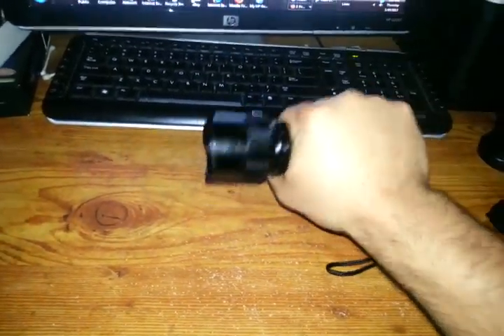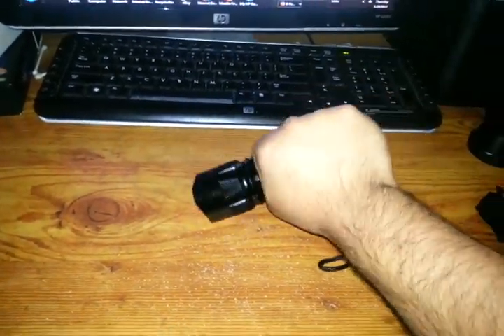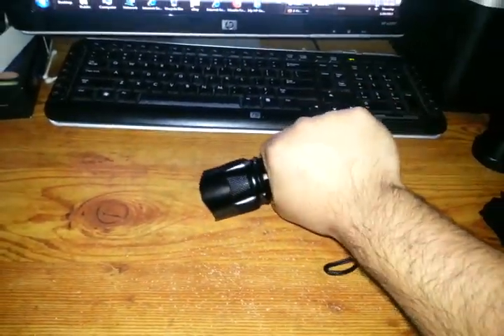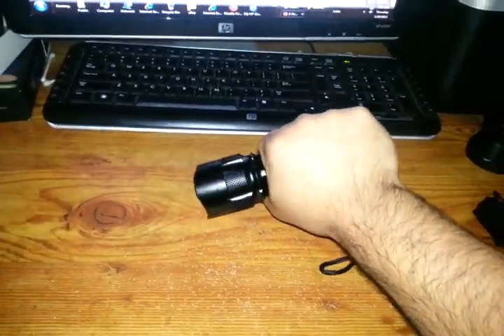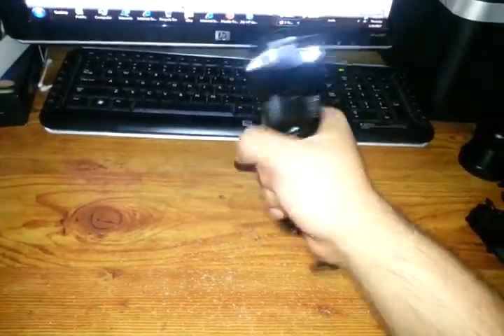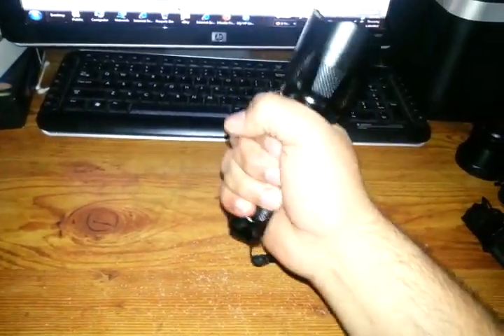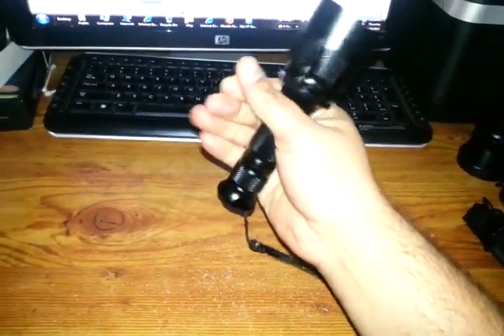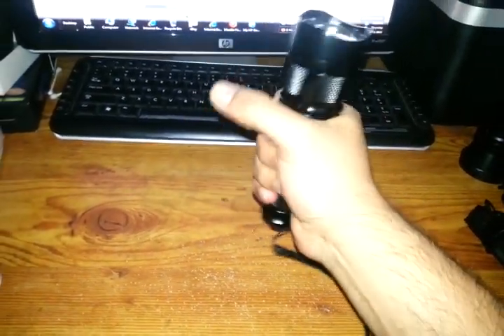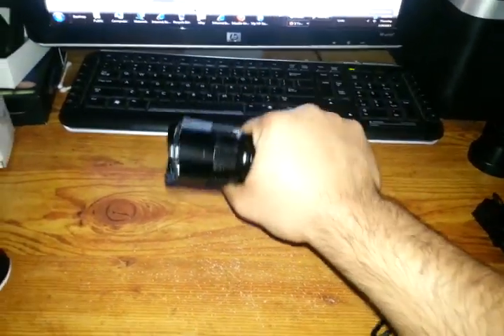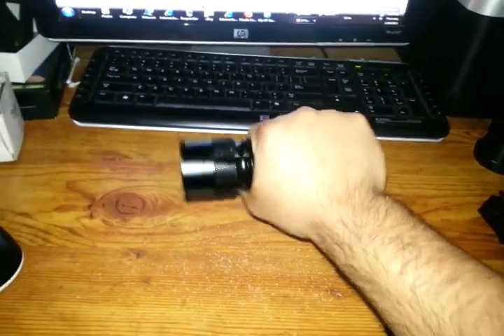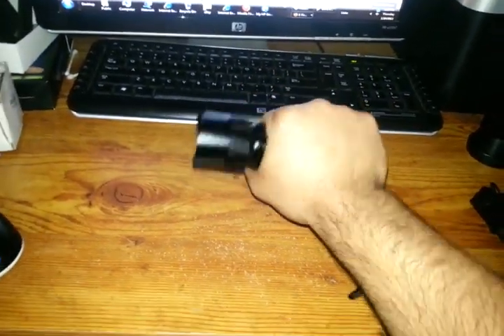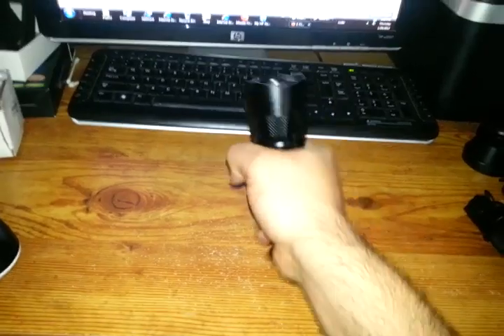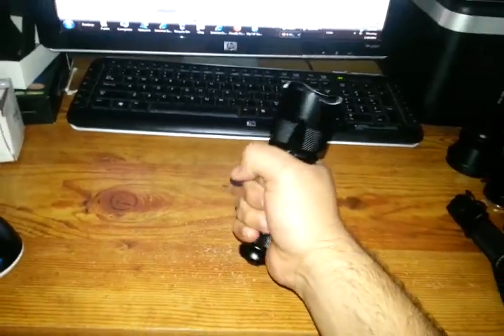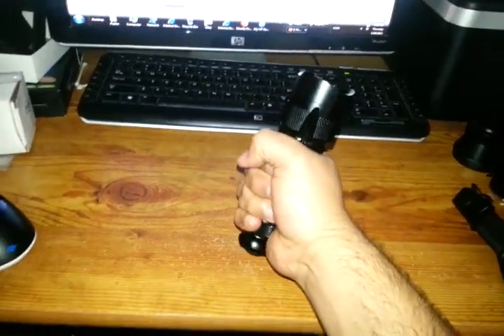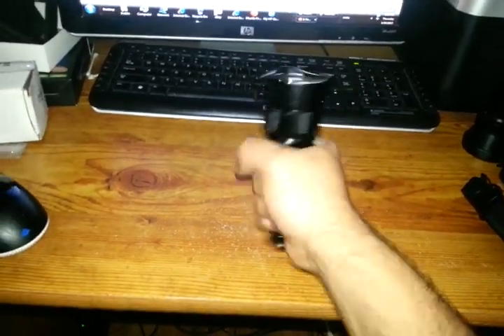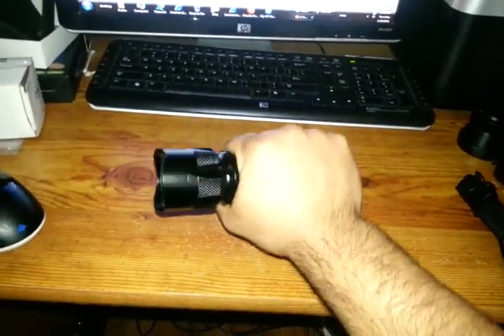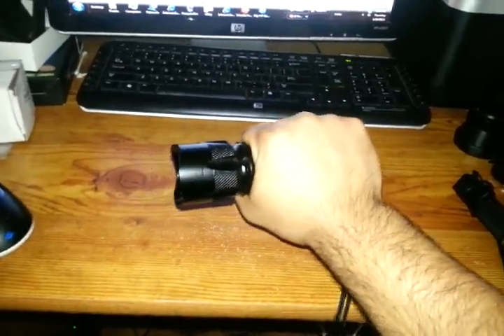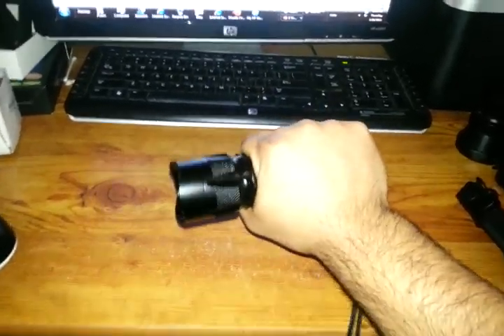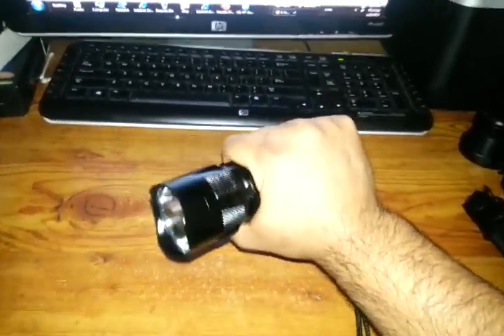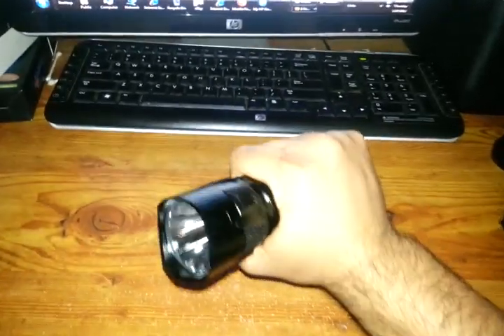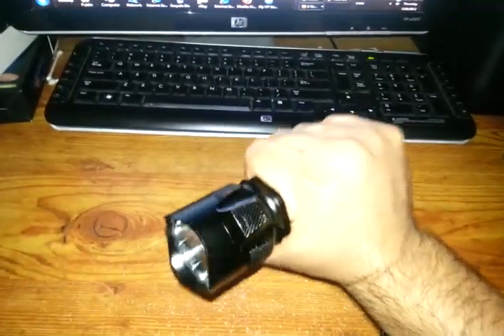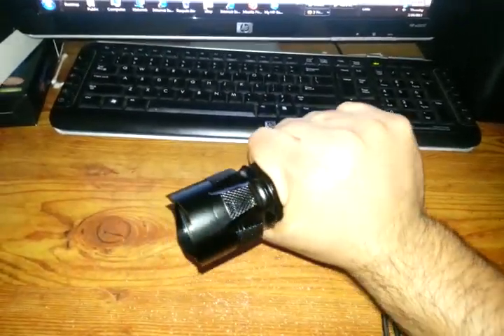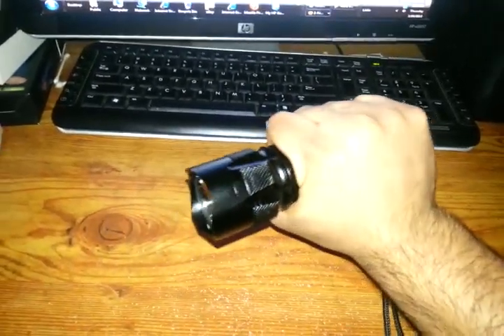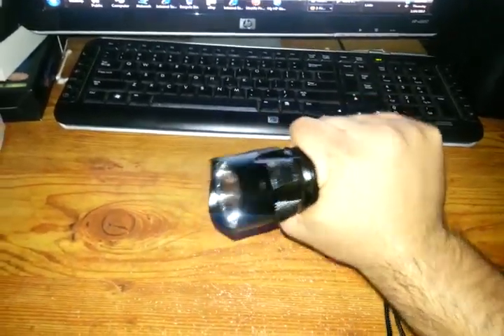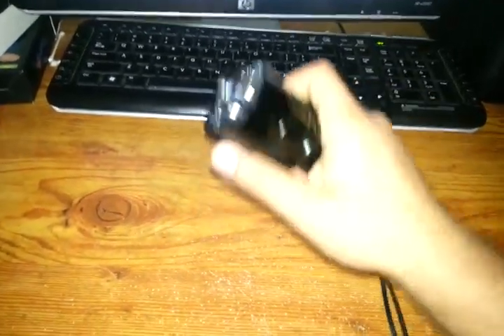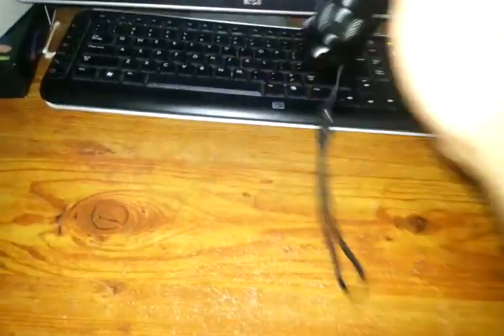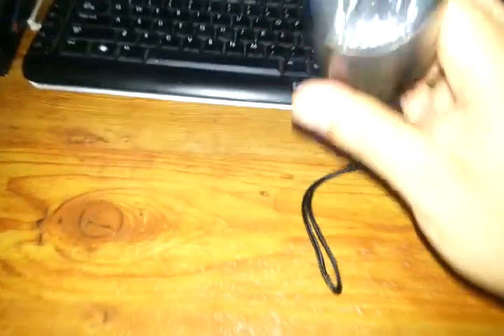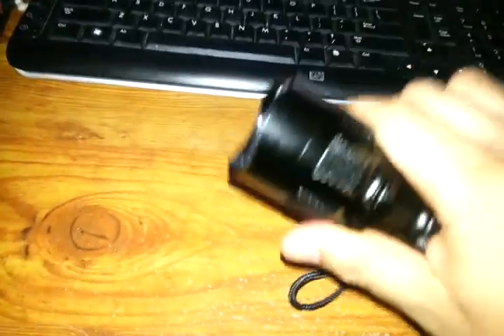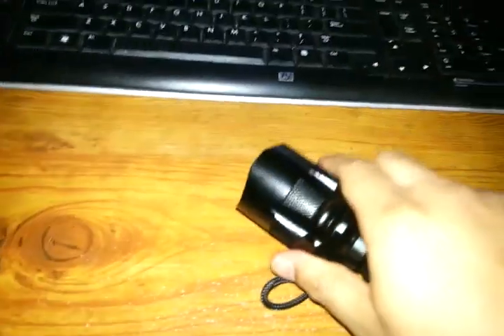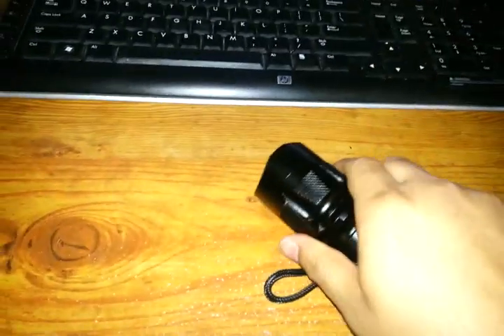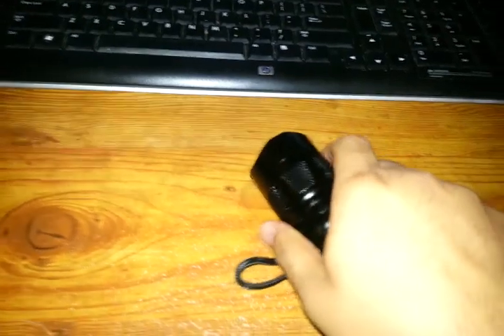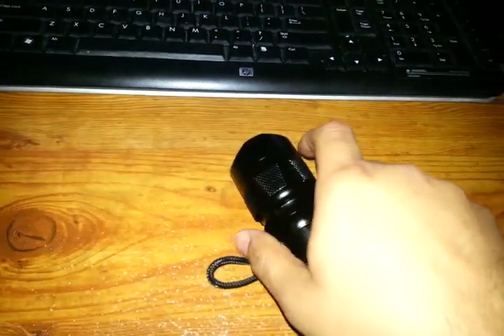It's very compact — it's a compact thrower. As you can see, I have medium-sized hands there. Compared to the TK21...